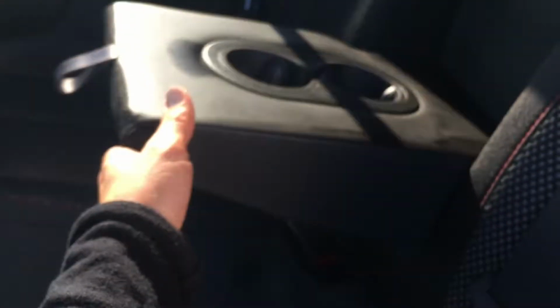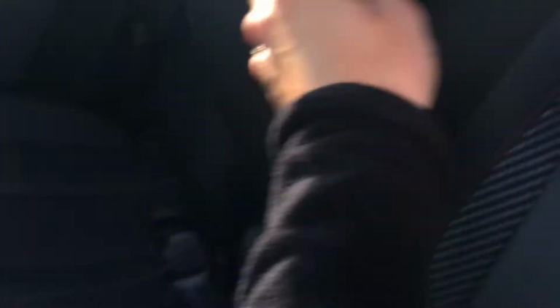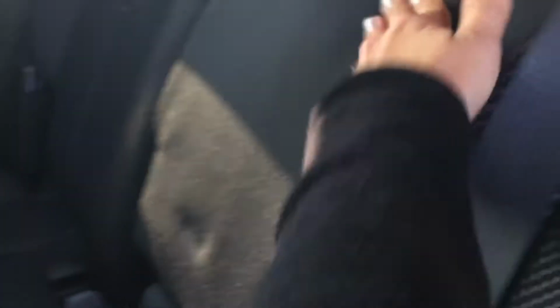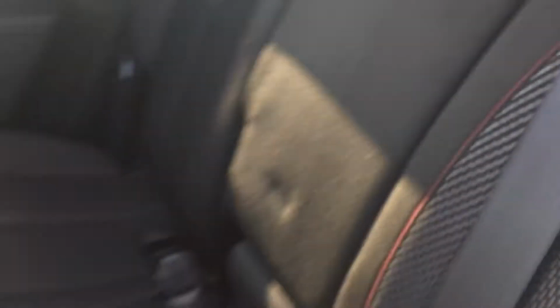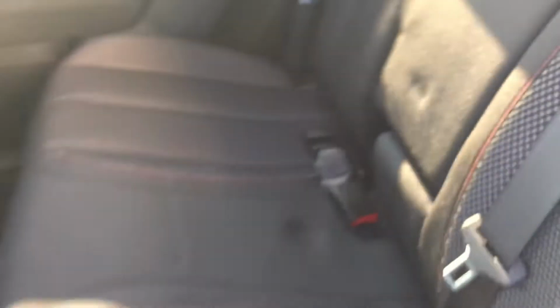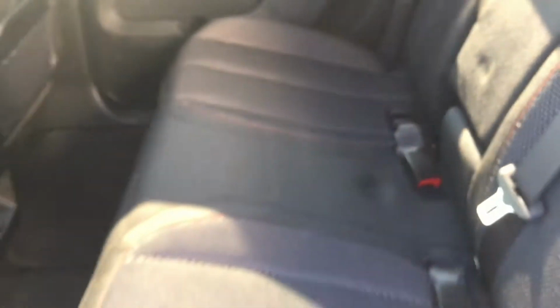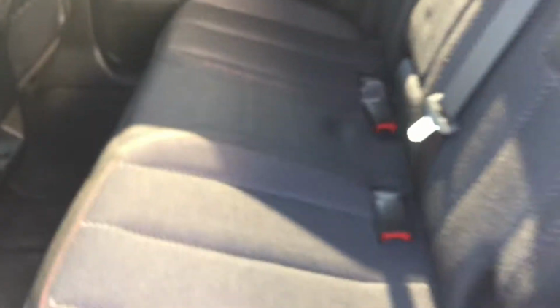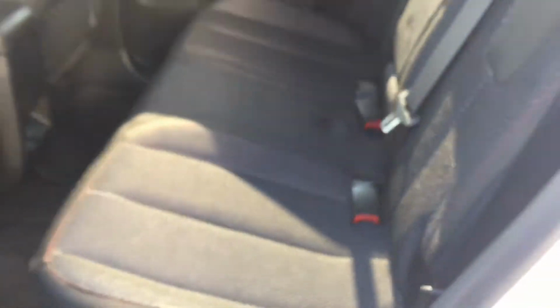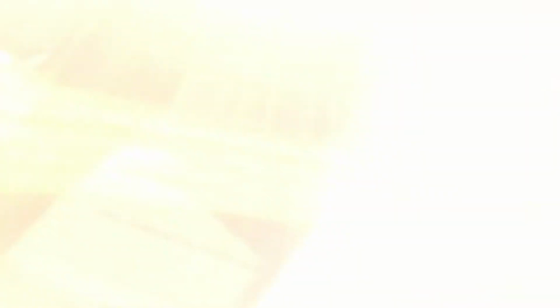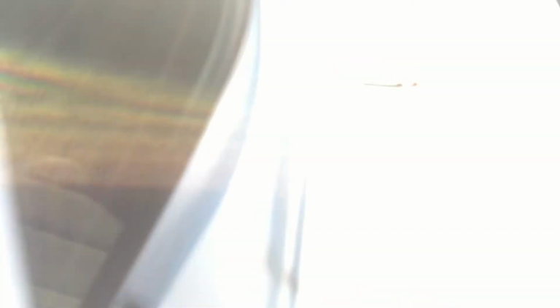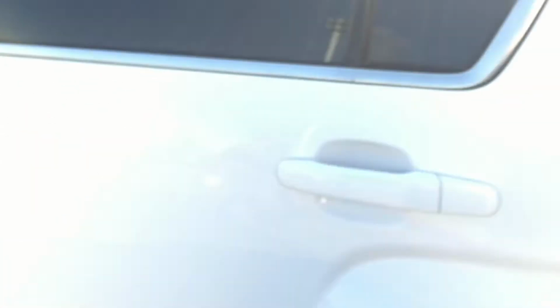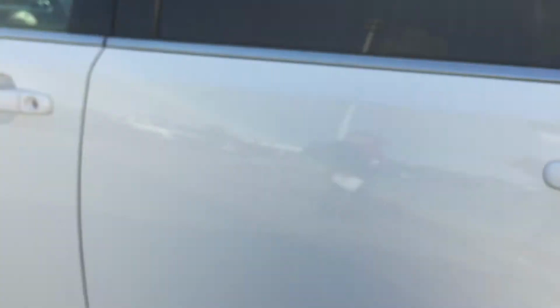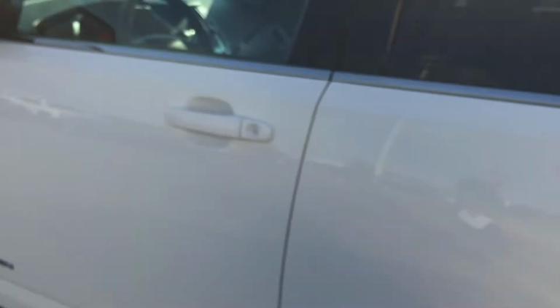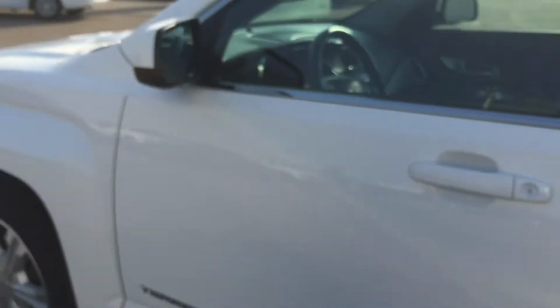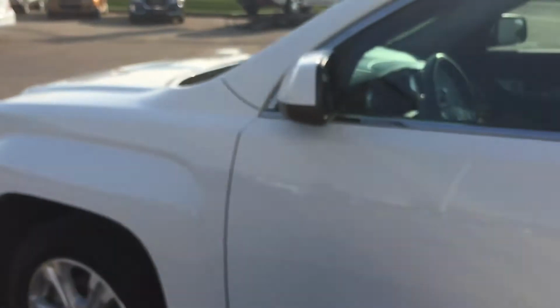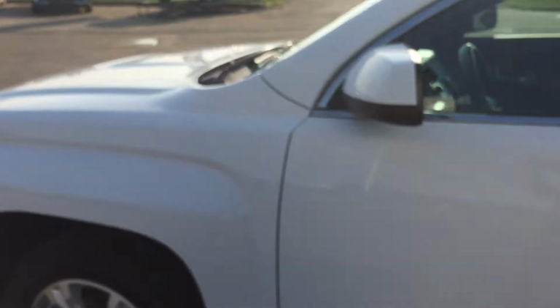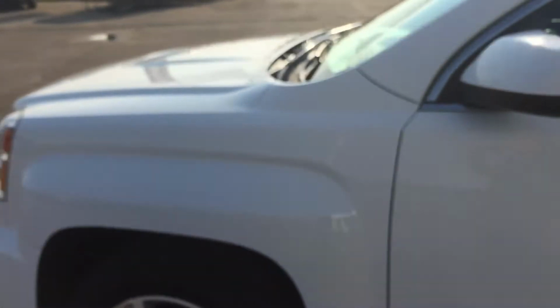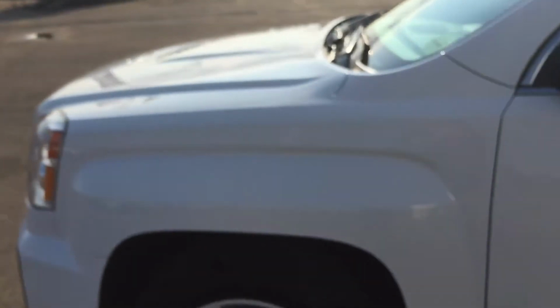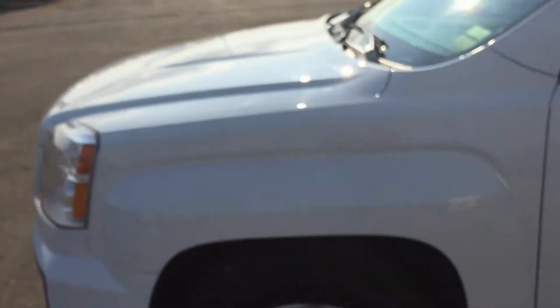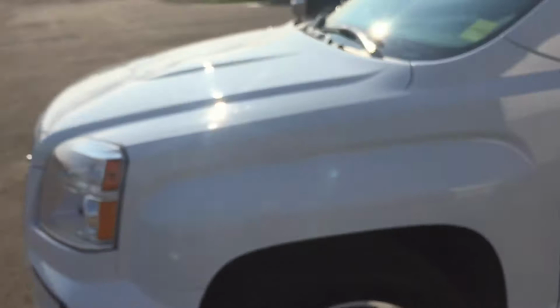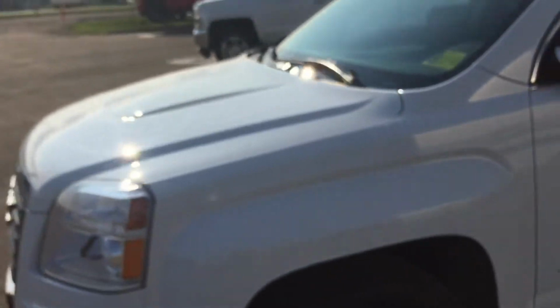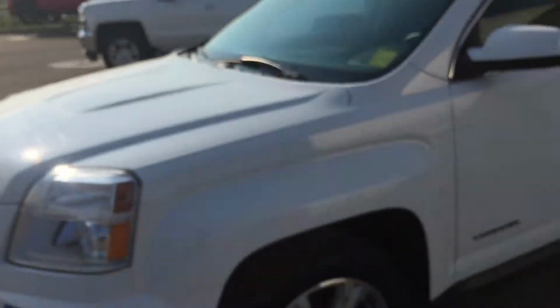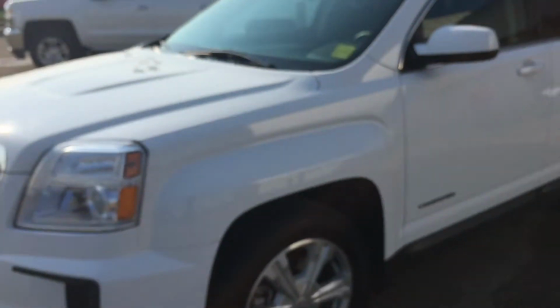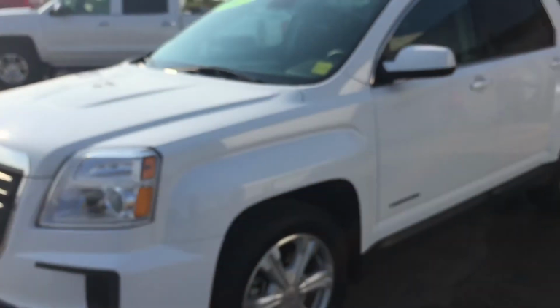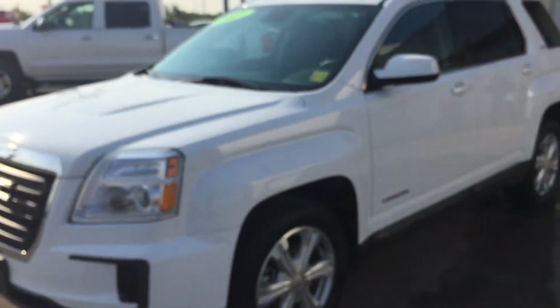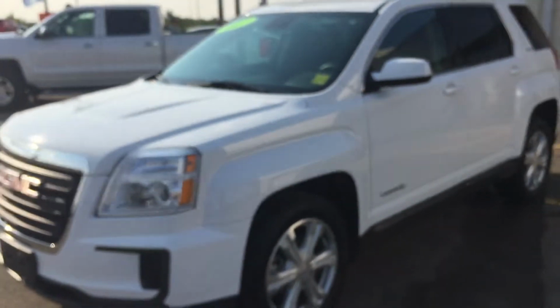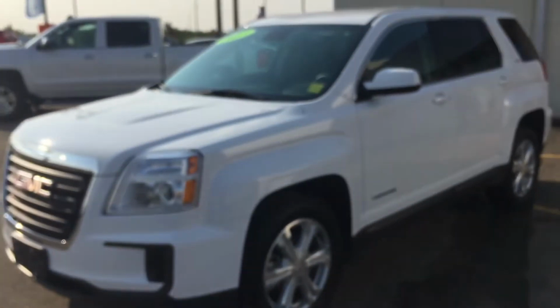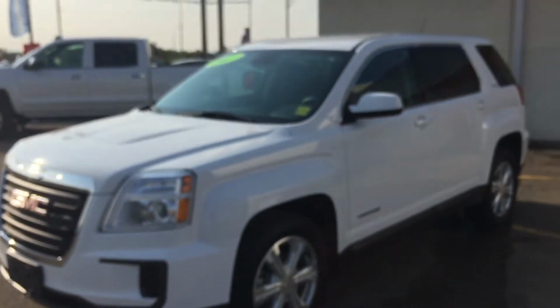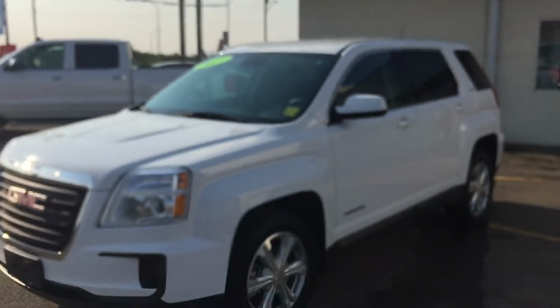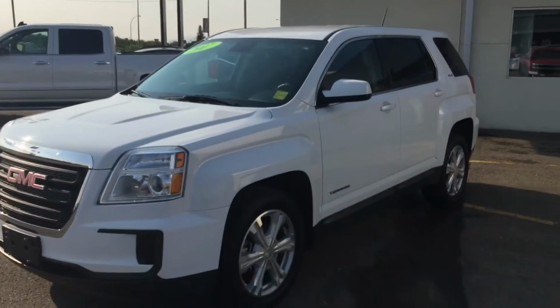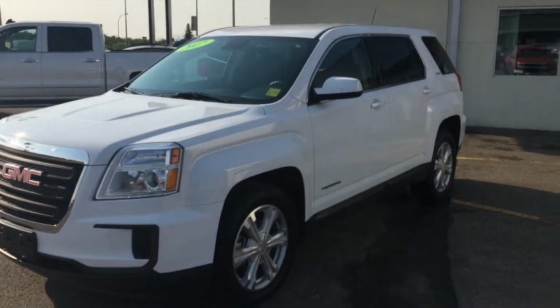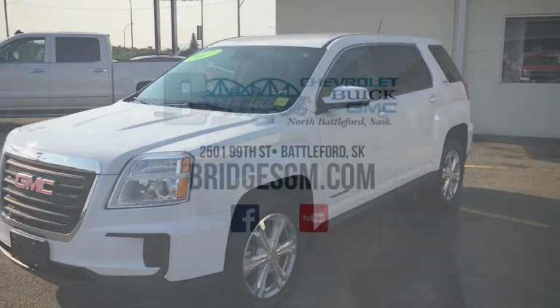I want to thank you for walking around this 2017 GMC Terrain with me today. If you have any questions or would like to book a test drive, we are down here at Bridges Chevrolet waiting for you. Thank you for watching and have a great day!